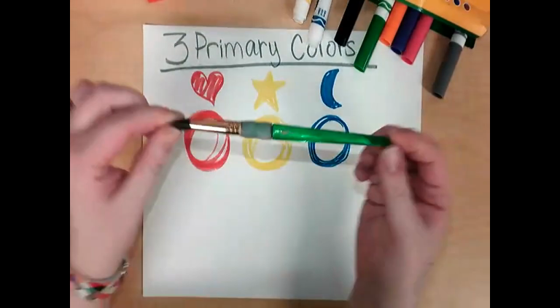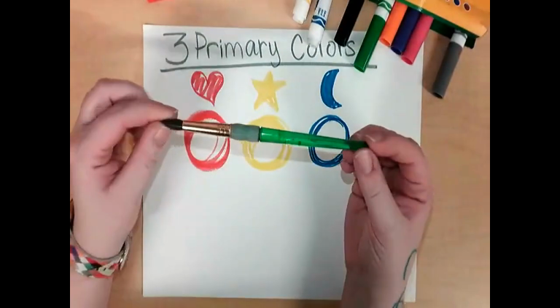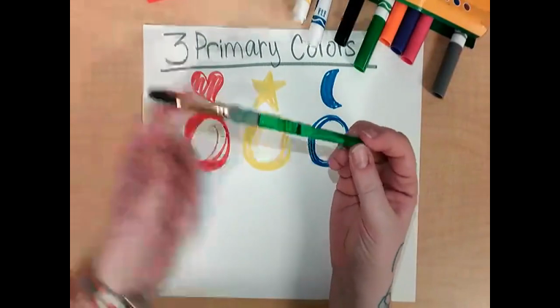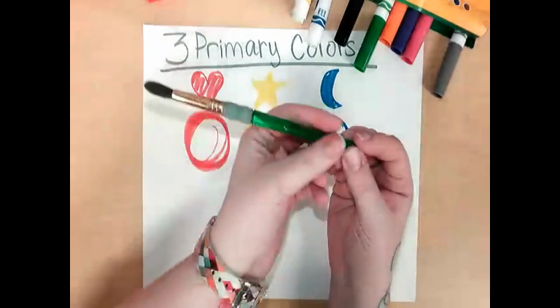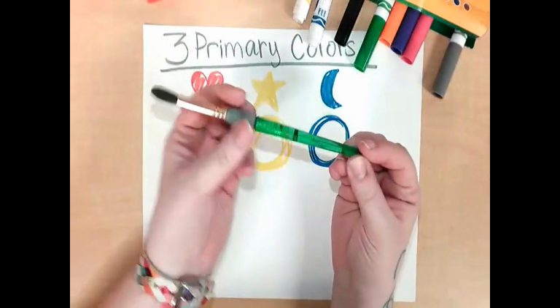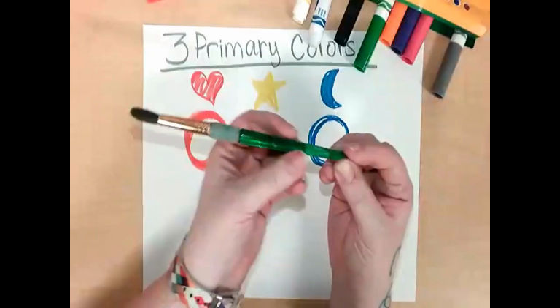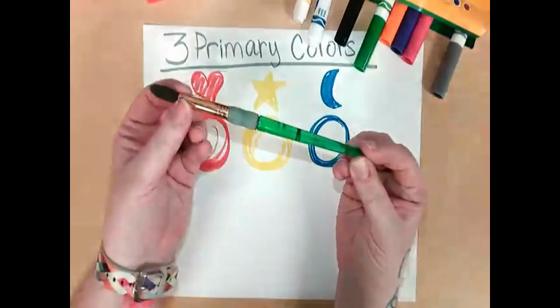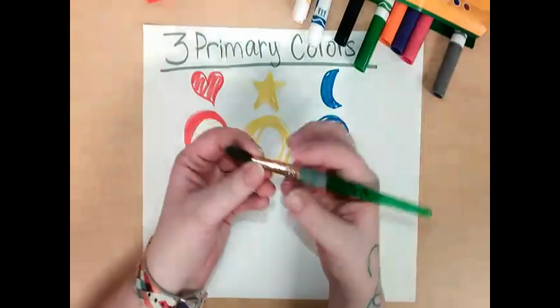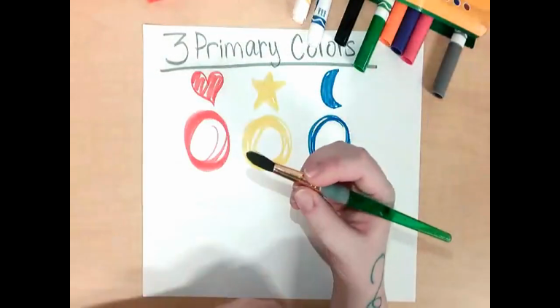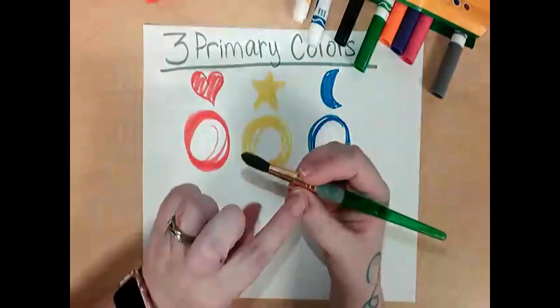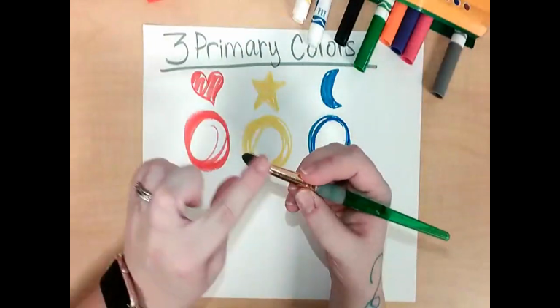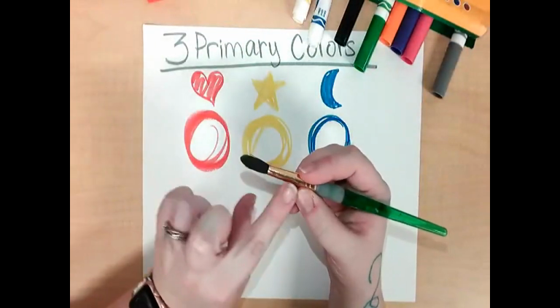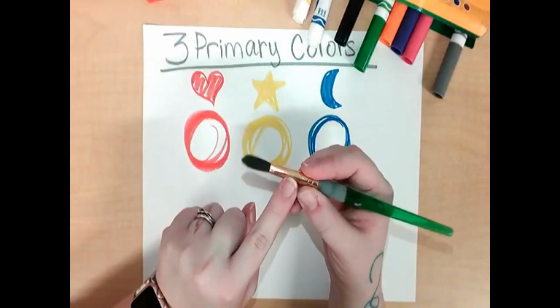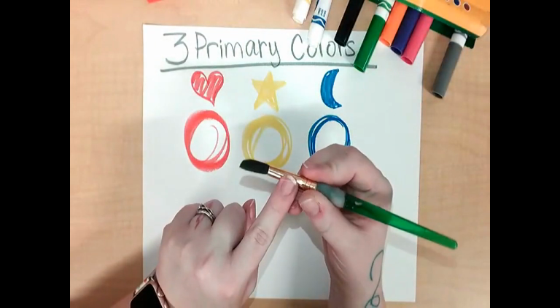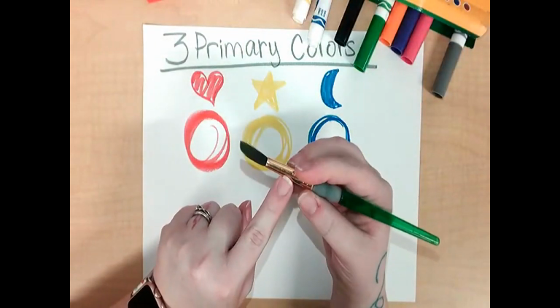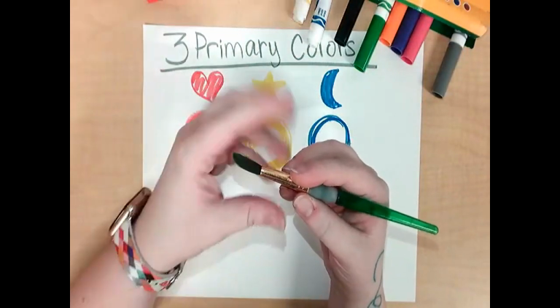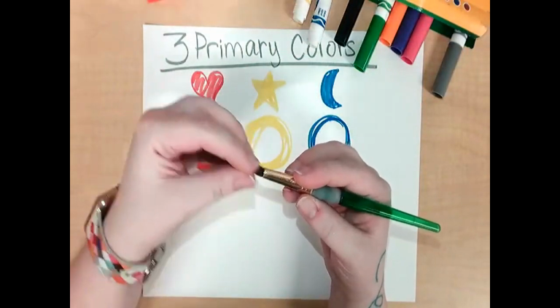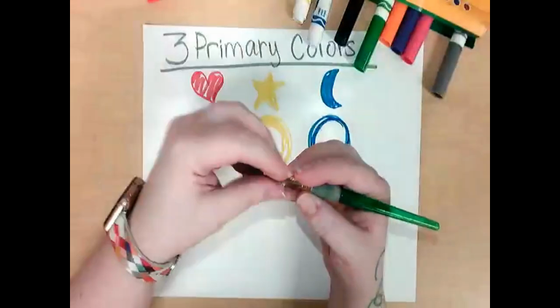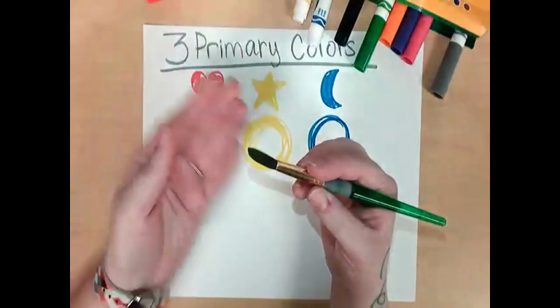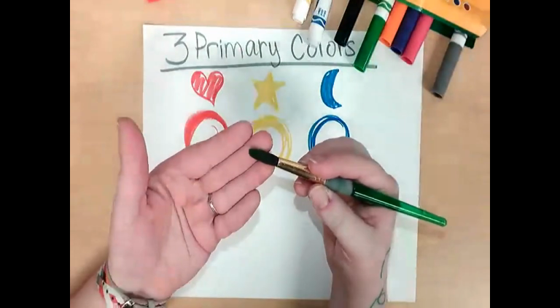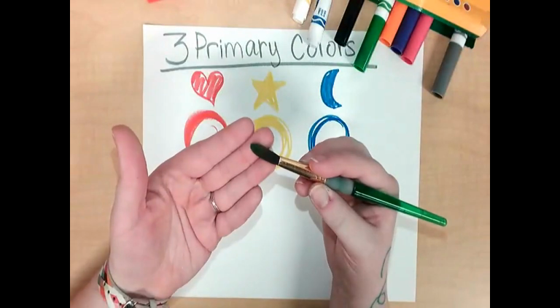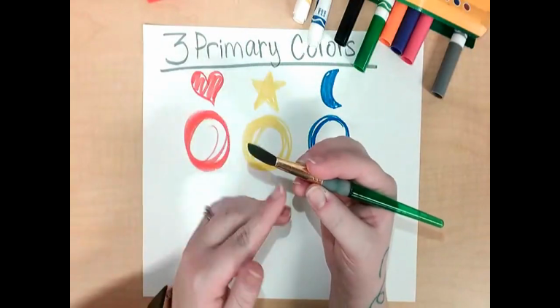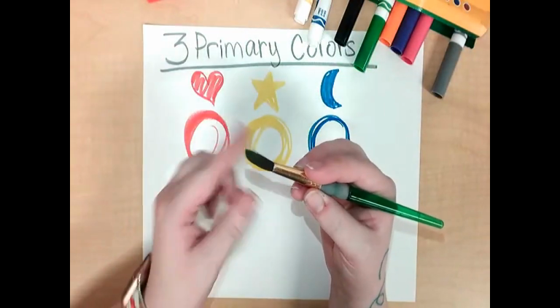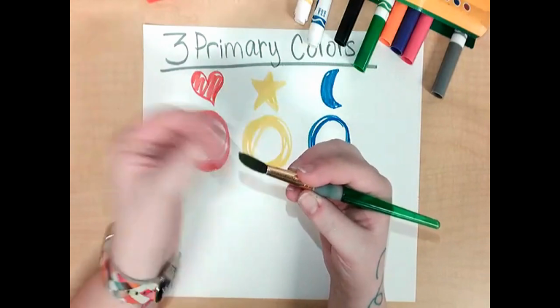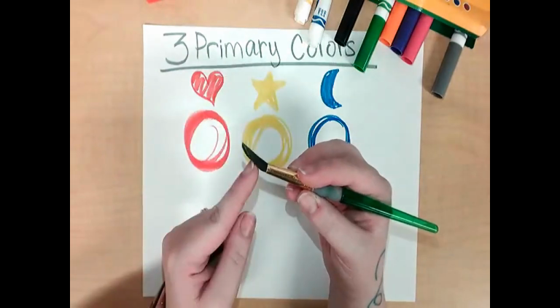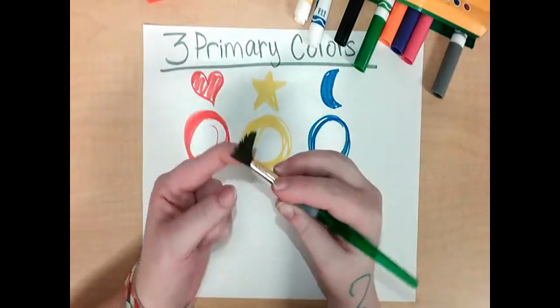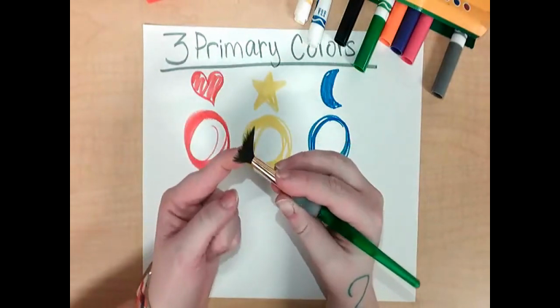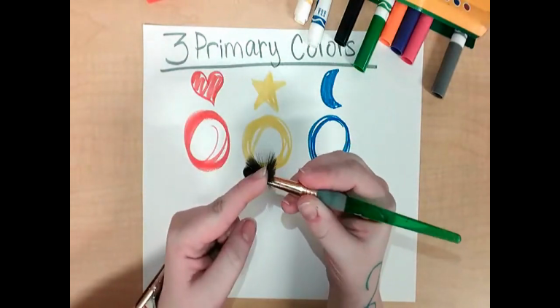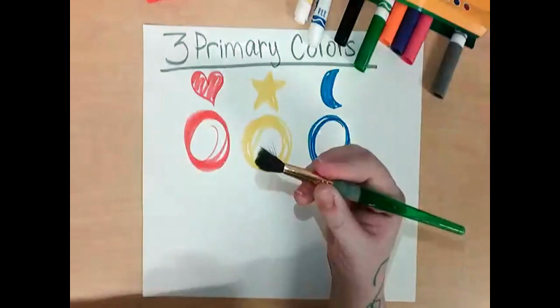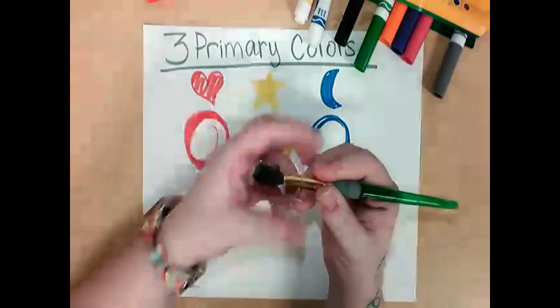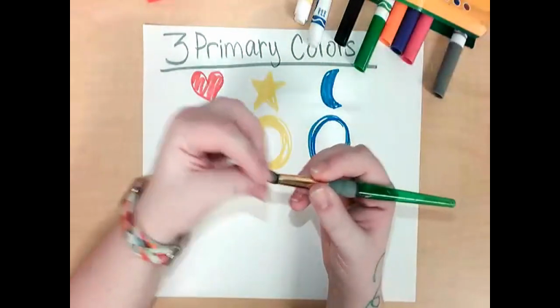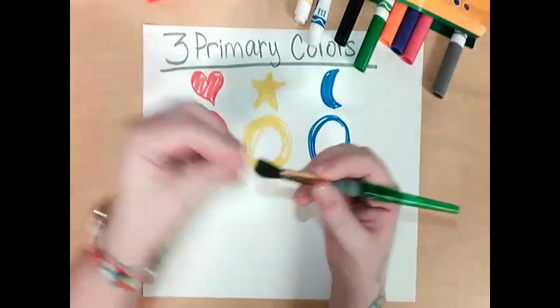Anytime an artist is painting they need a paintbrush. The green part is called a handle. The shiny part — be careful not to get paint on it. And up top we have the bristles.